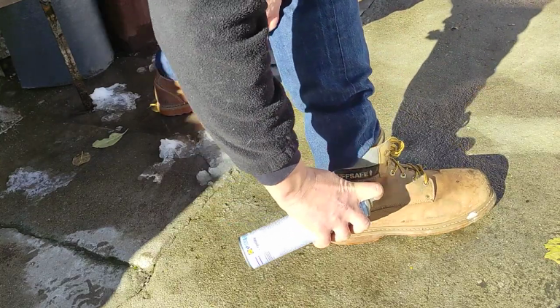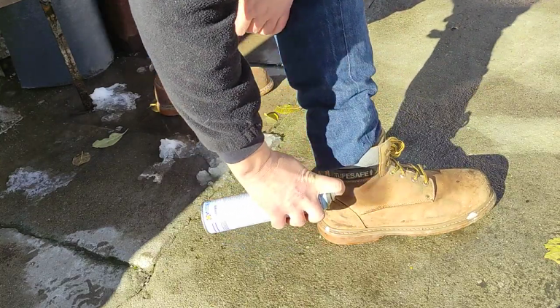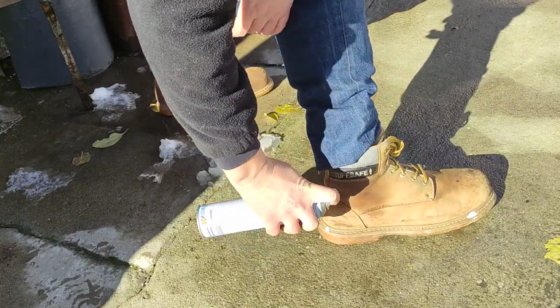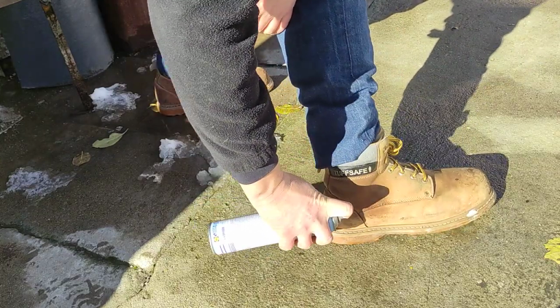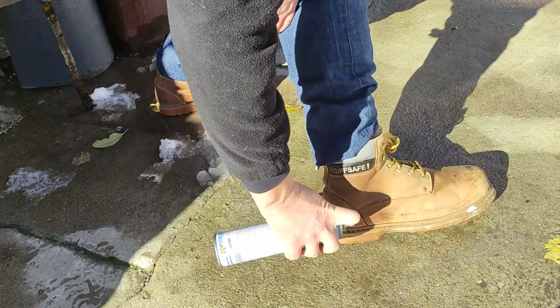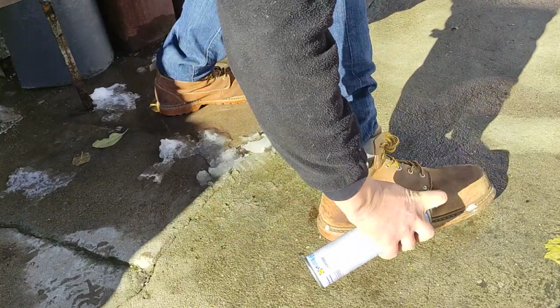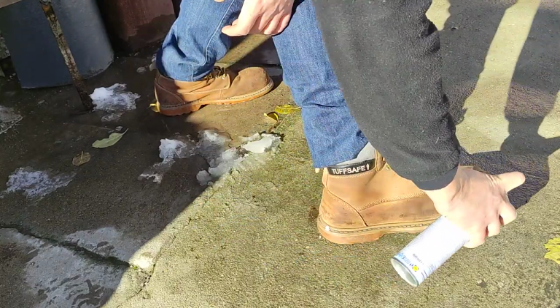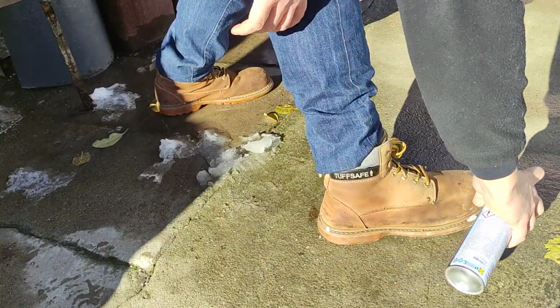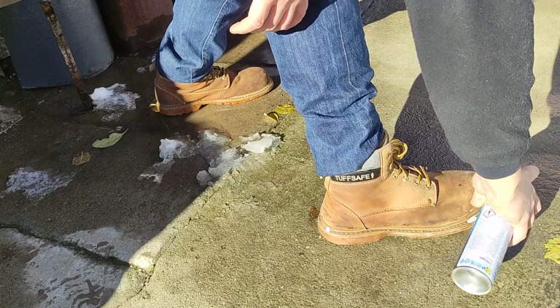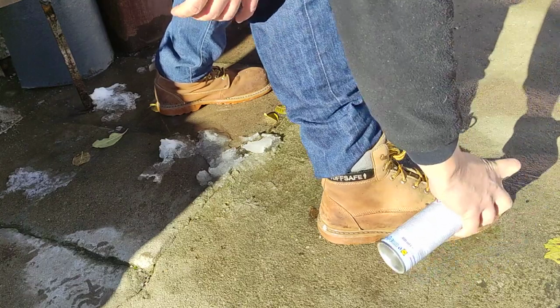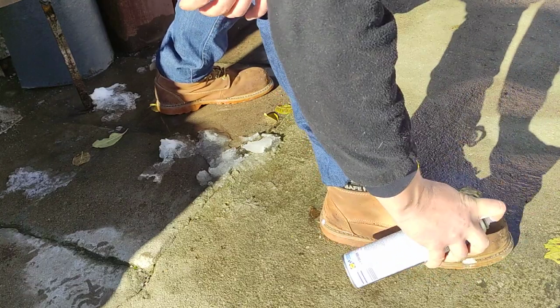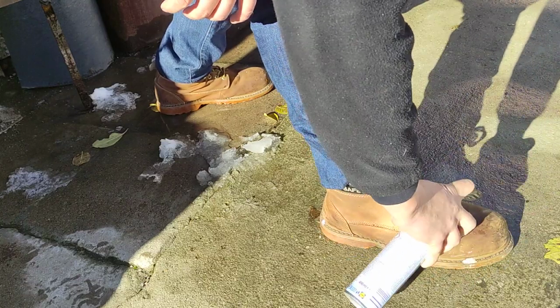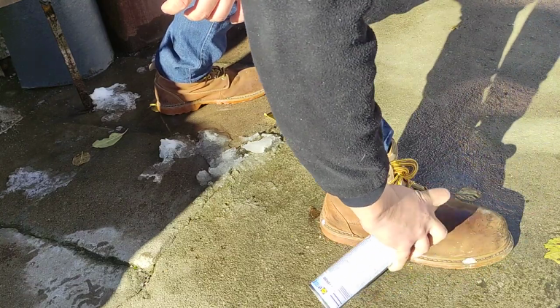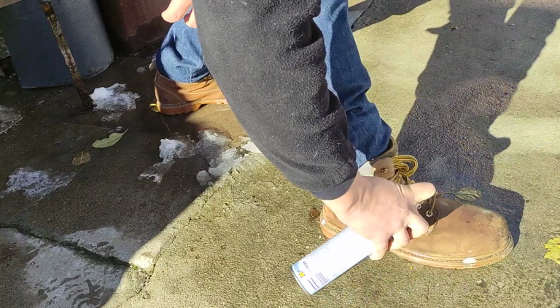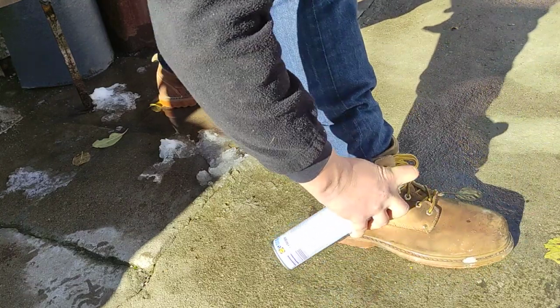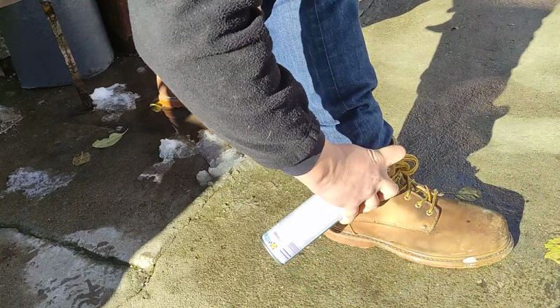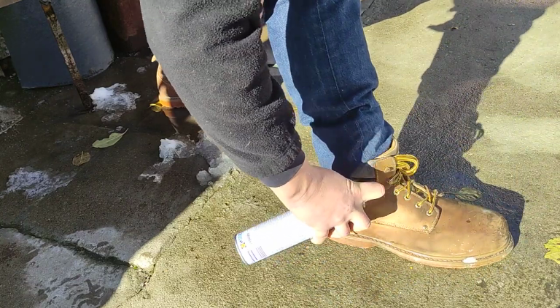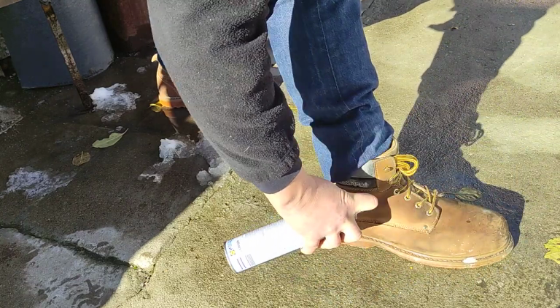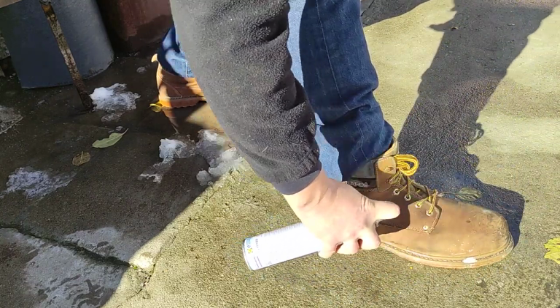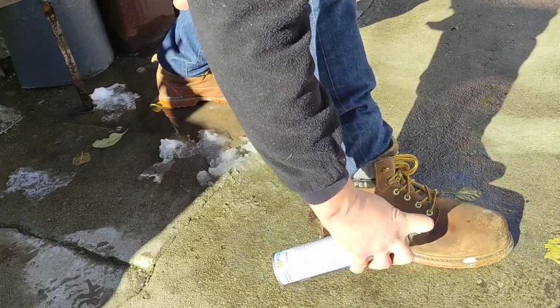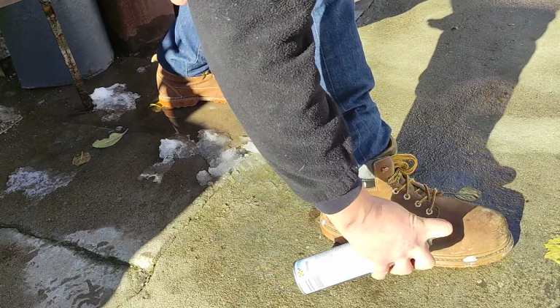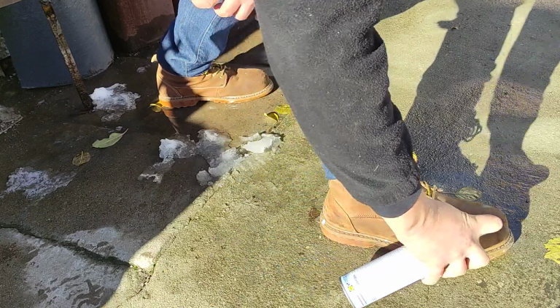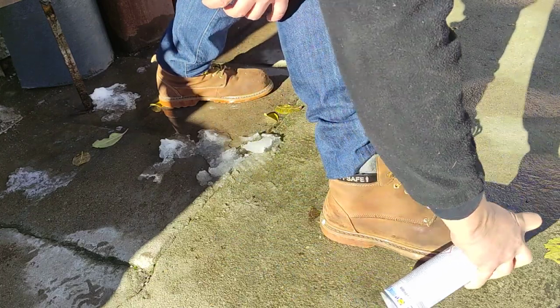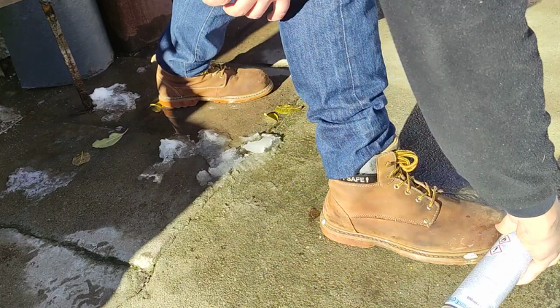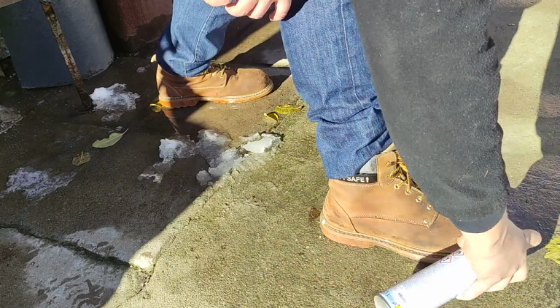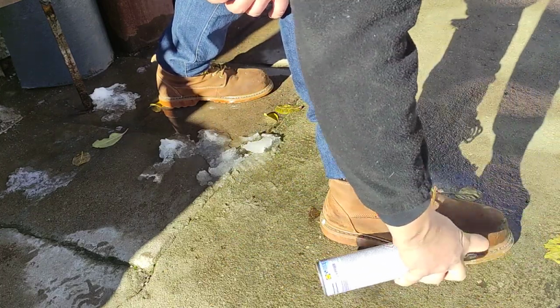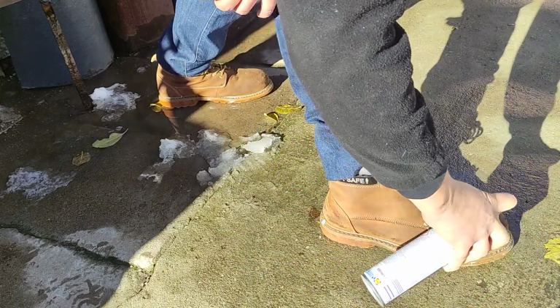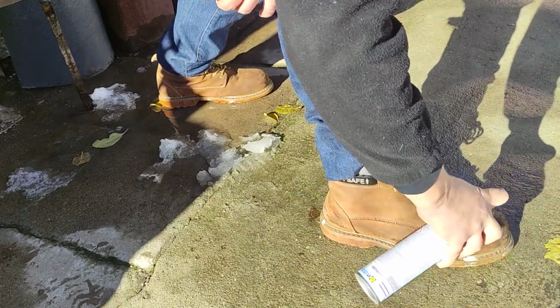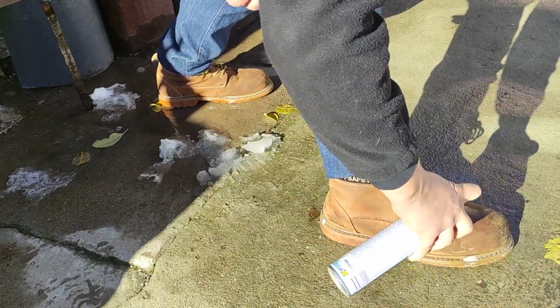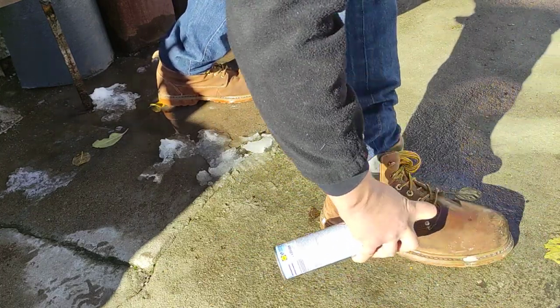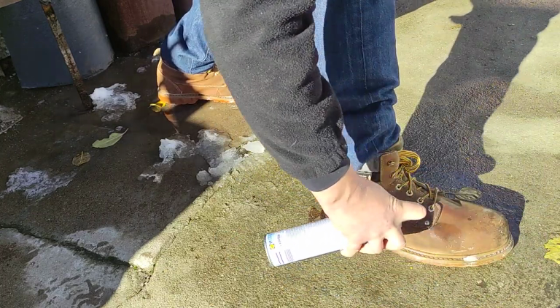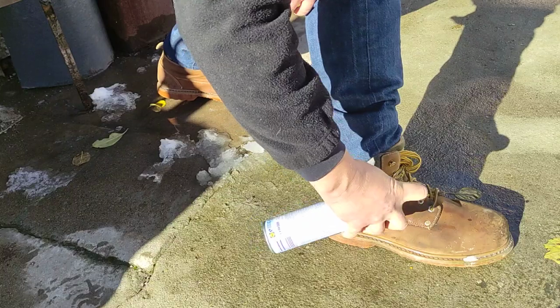Now if you have the shoes hot — like warm them up with a hairdryer or leave them on top of the radiator — well, I don't recommend leaving them on top of the radiator because they can melt. It happened to me.